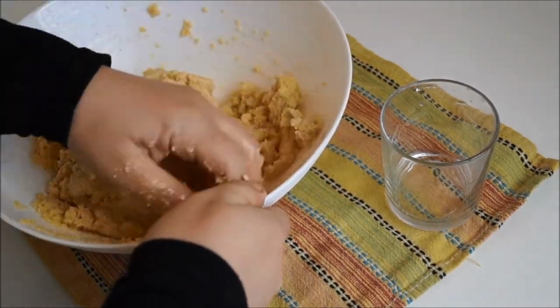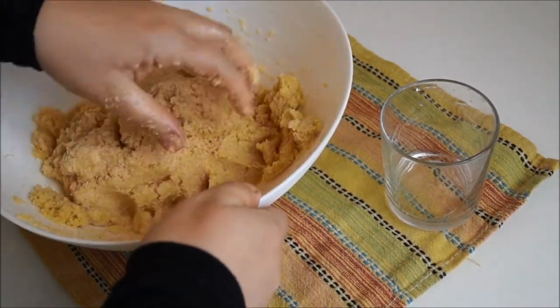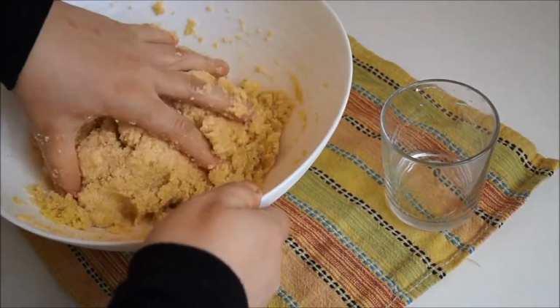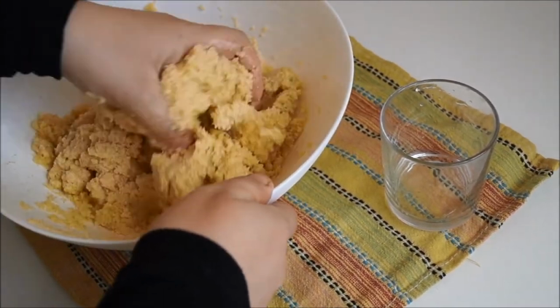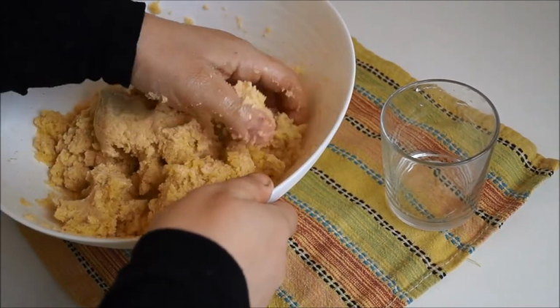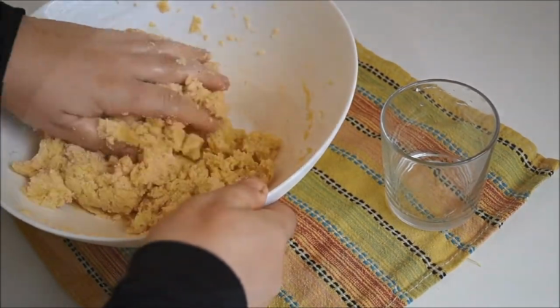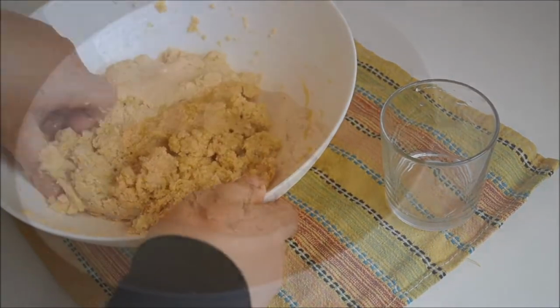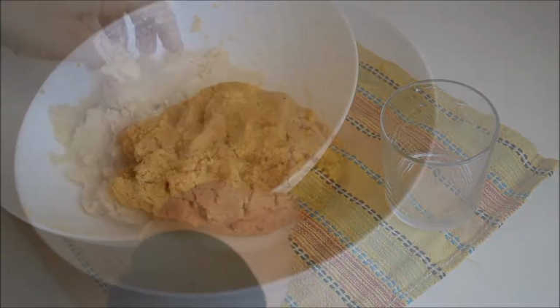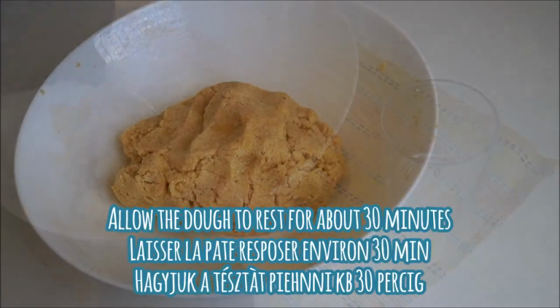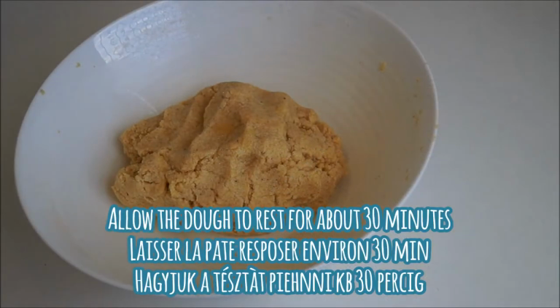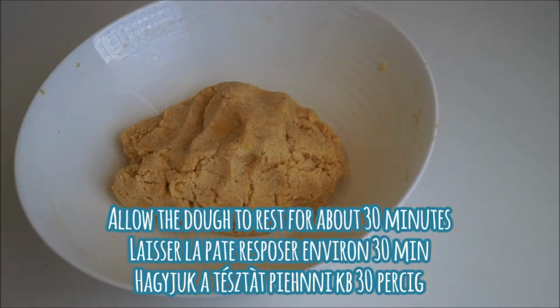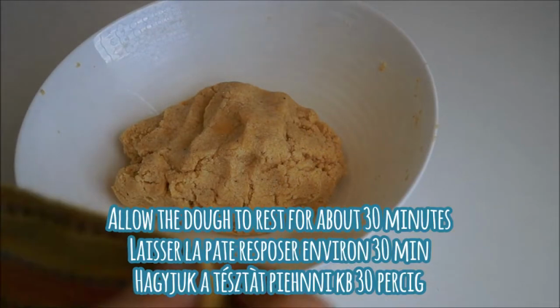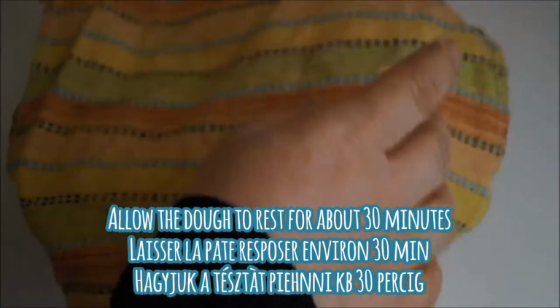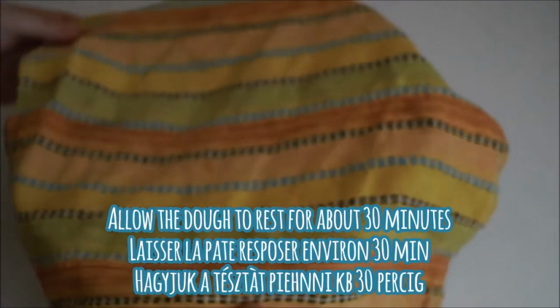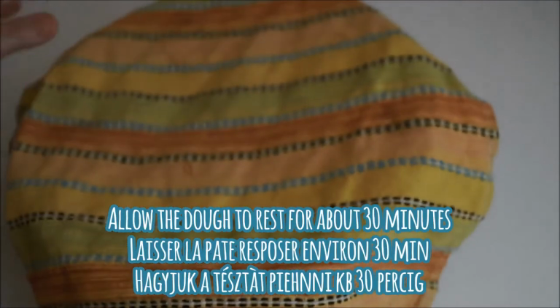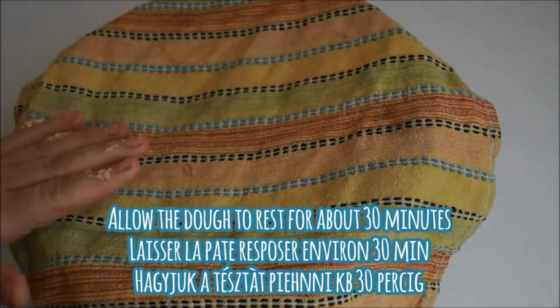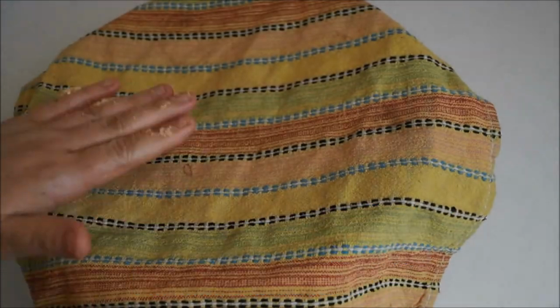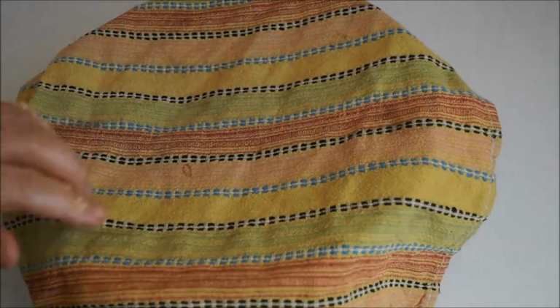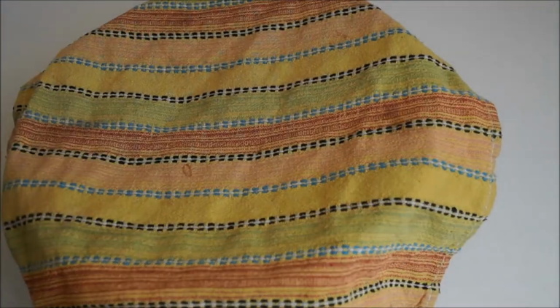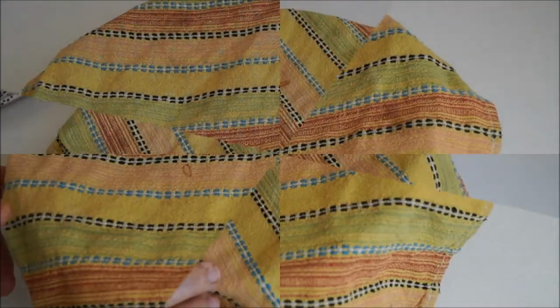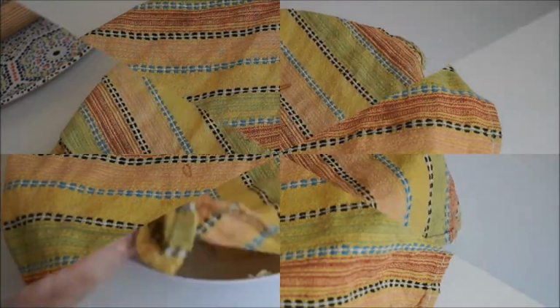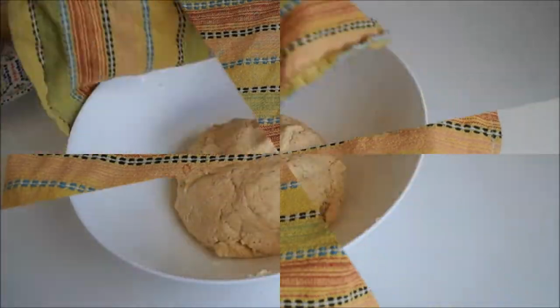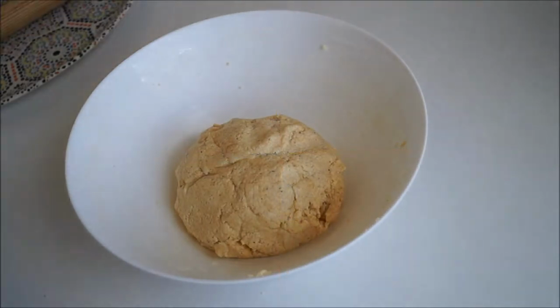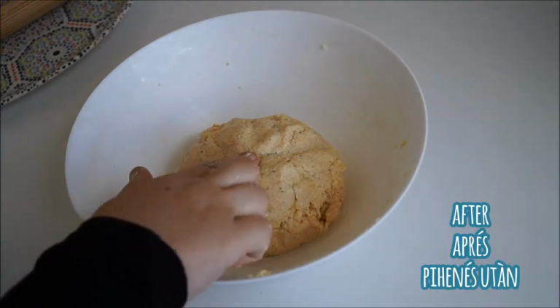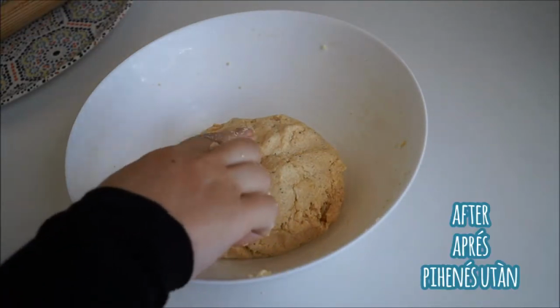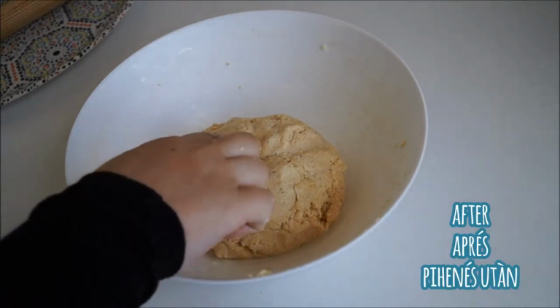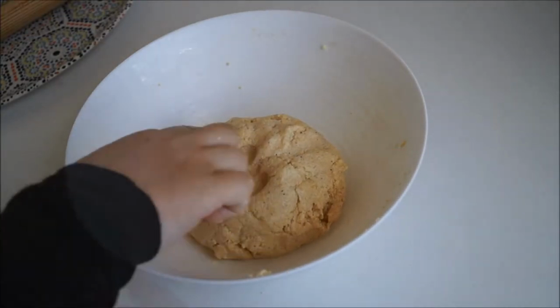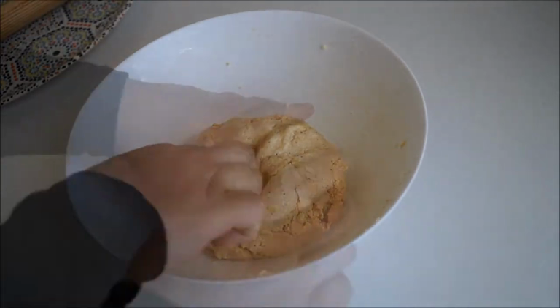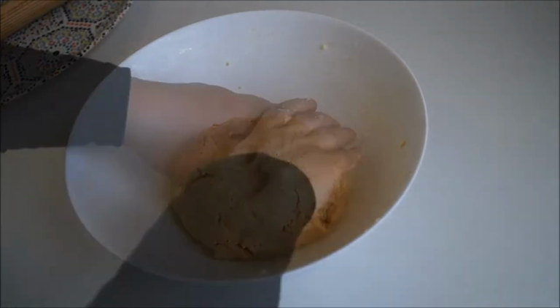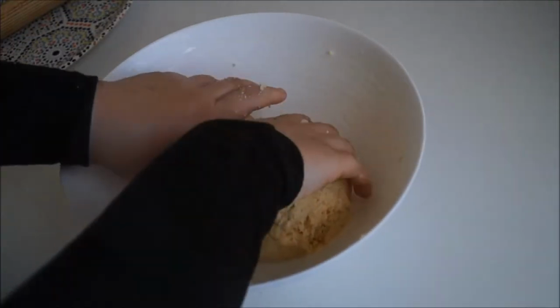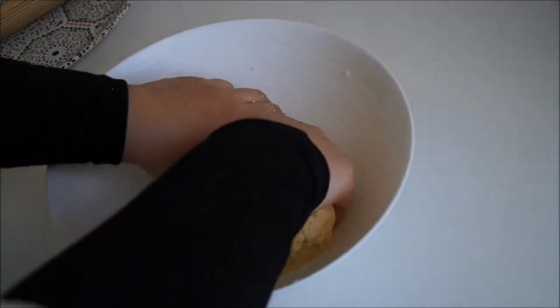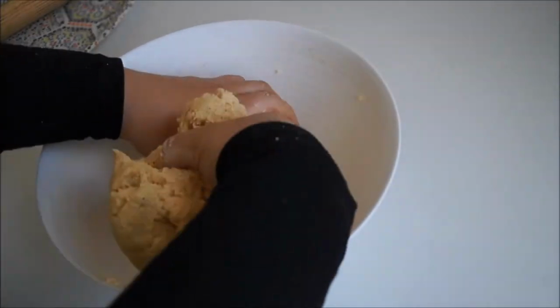Once you've mixed your dough, cover it with a clean kitchen towel and allow it to rest for about 30 minutes on your countertop. Here's our dough after the resting time — it's nice and soft.